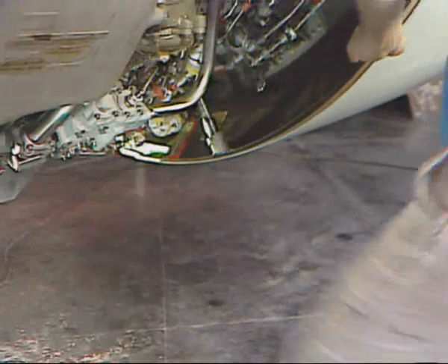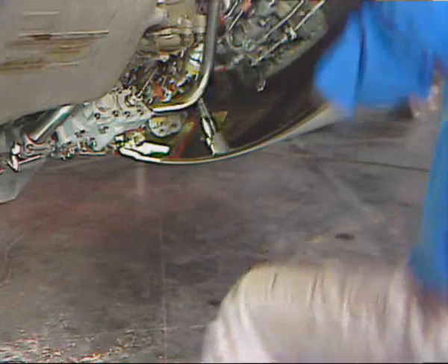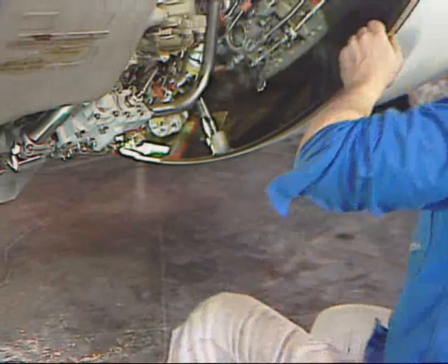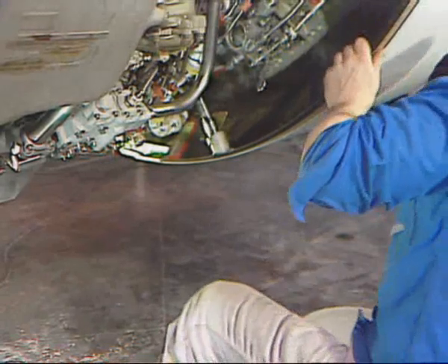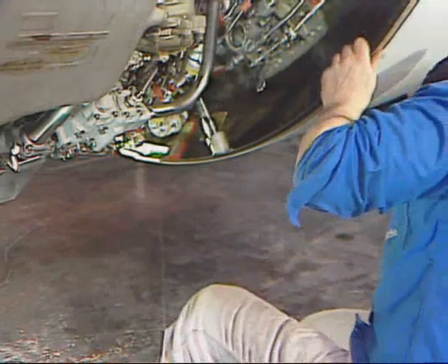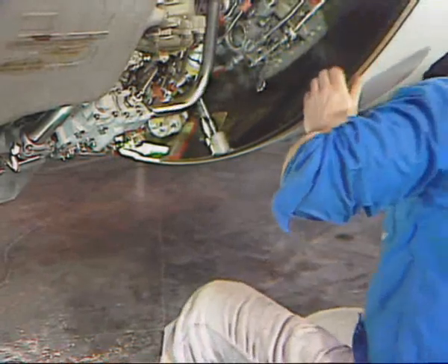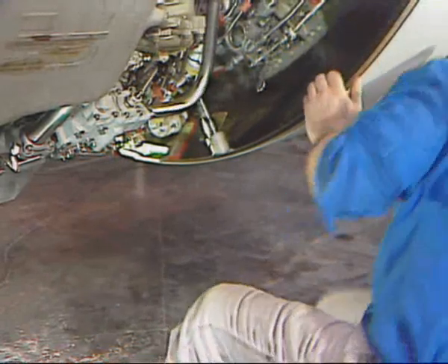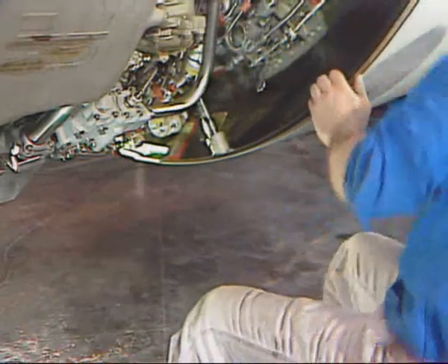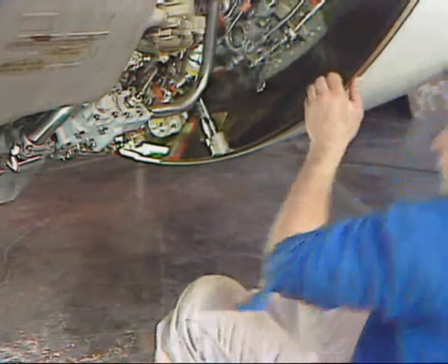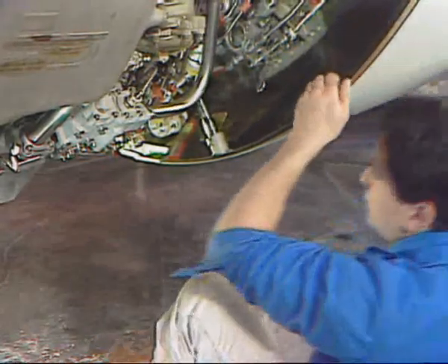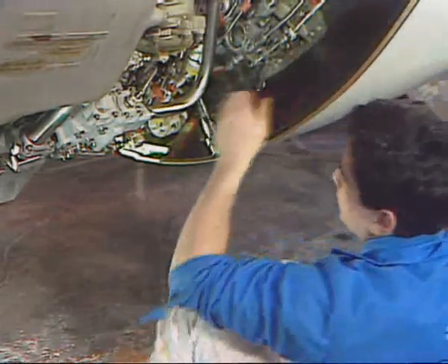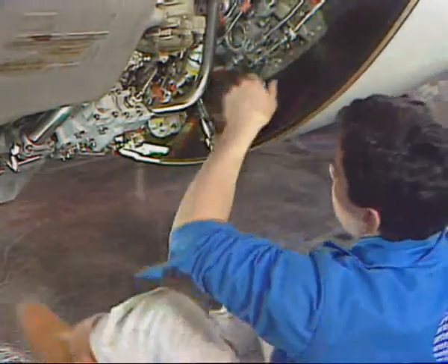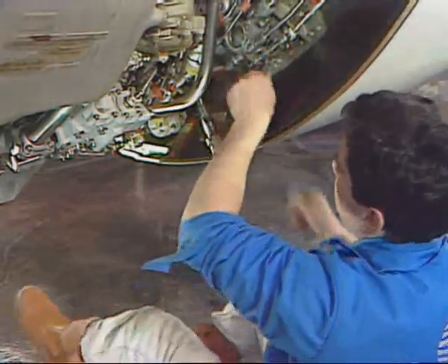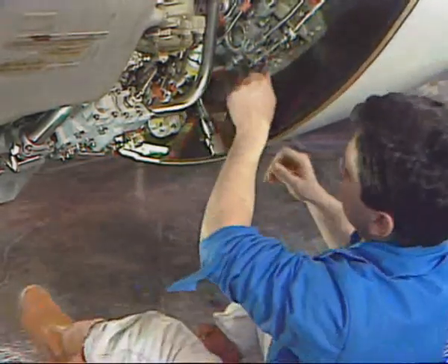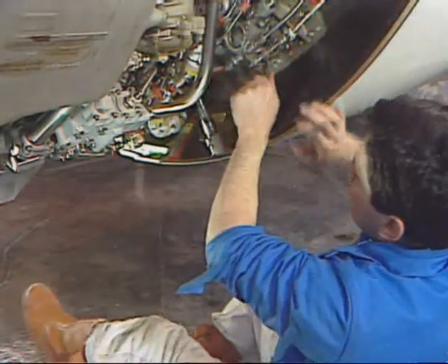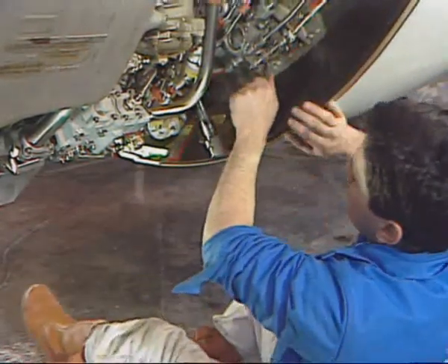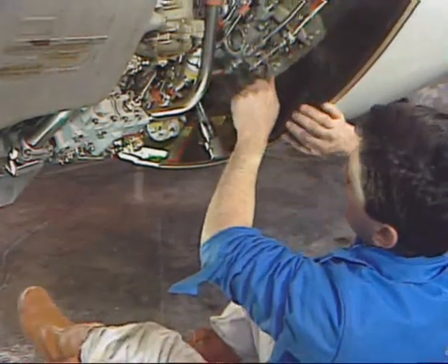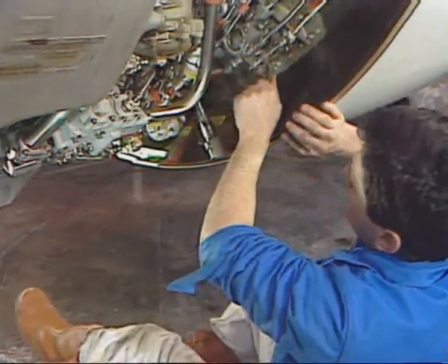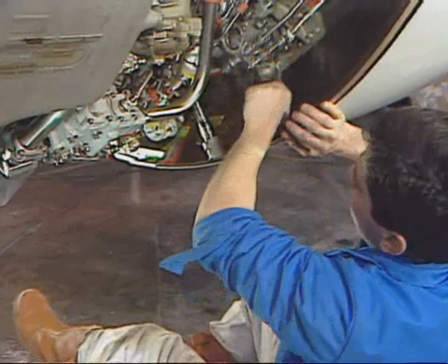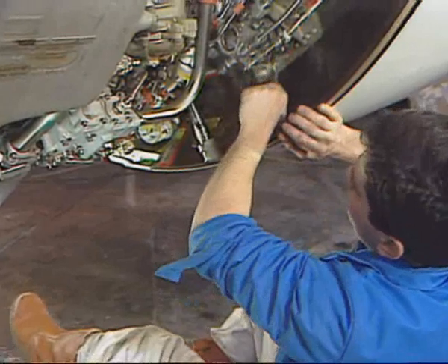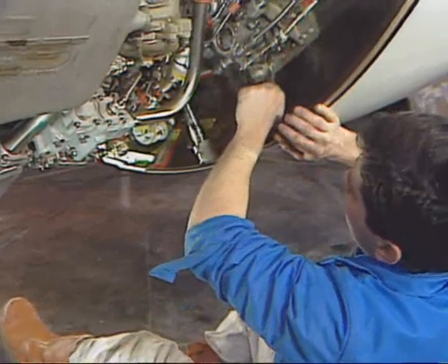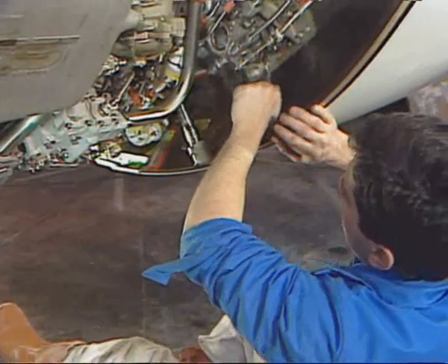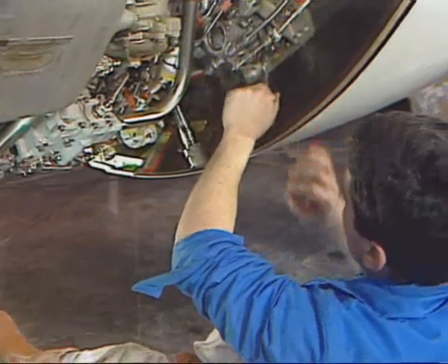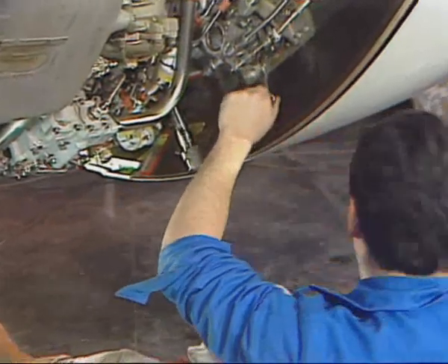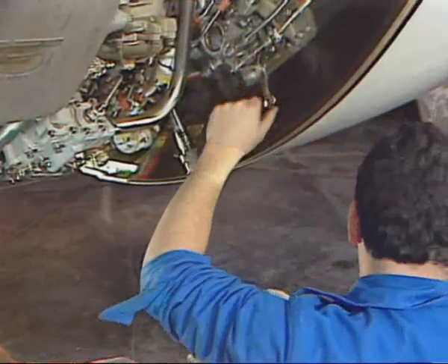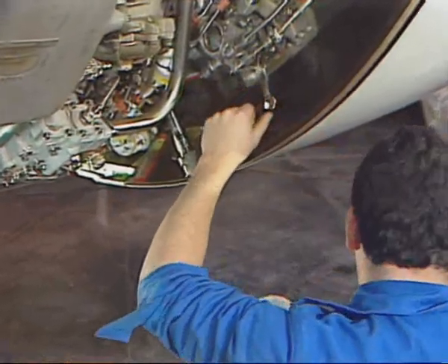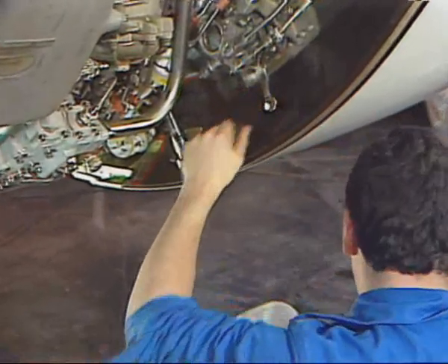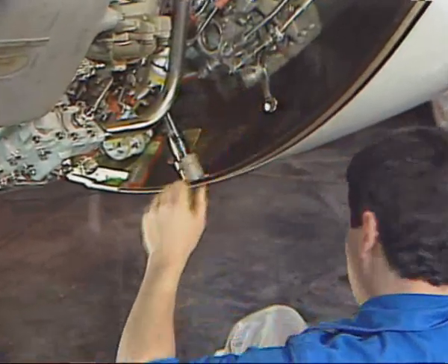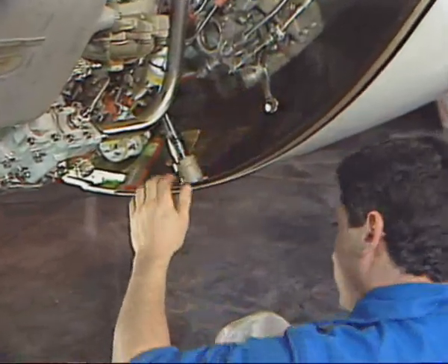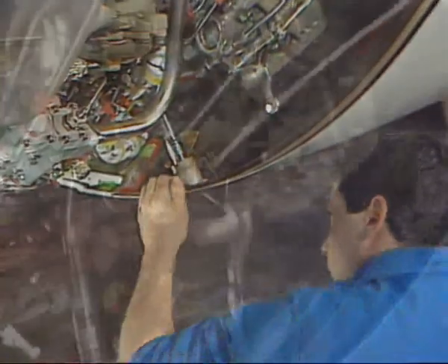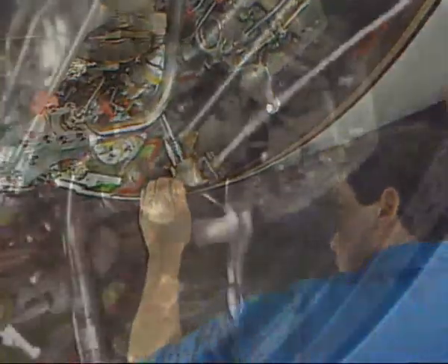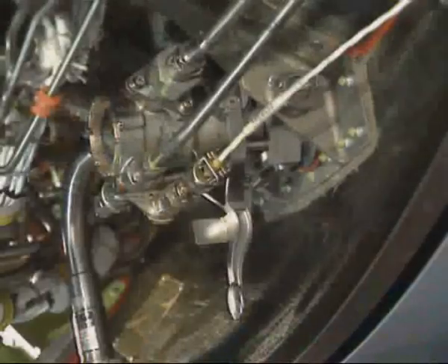After that, on the lower actuator, move the lock lever to the unlocked position. This releases the actuator and permits manual deployment.